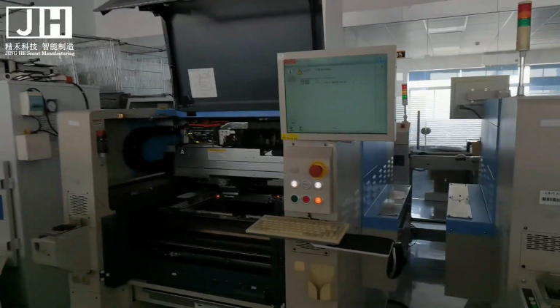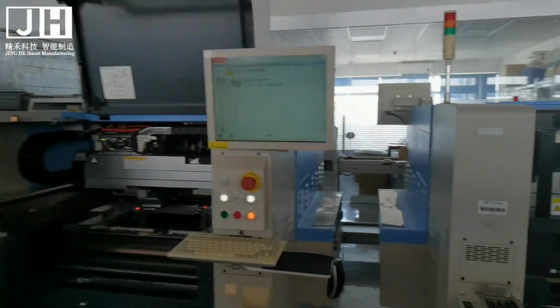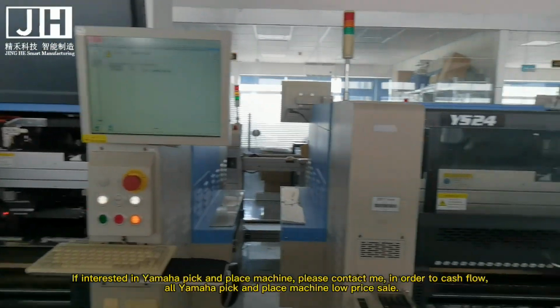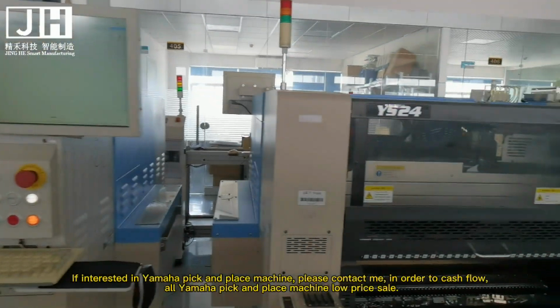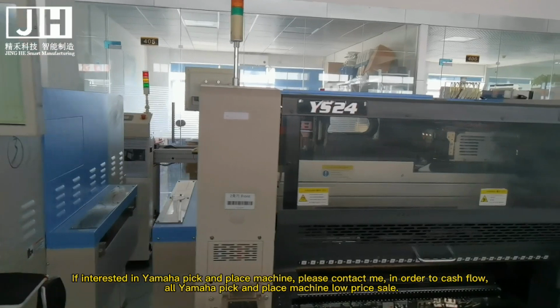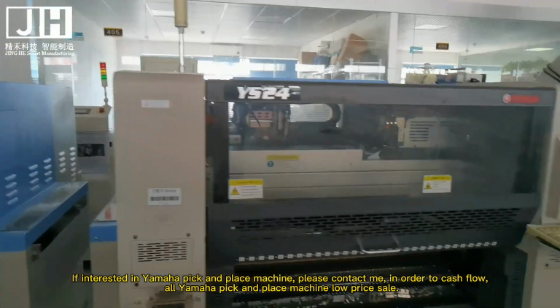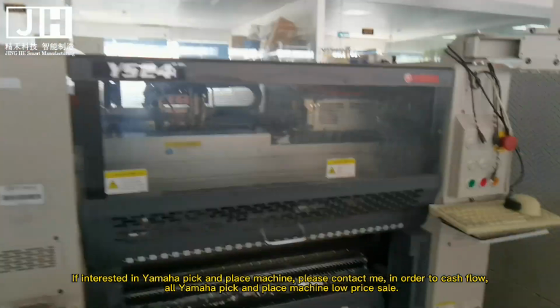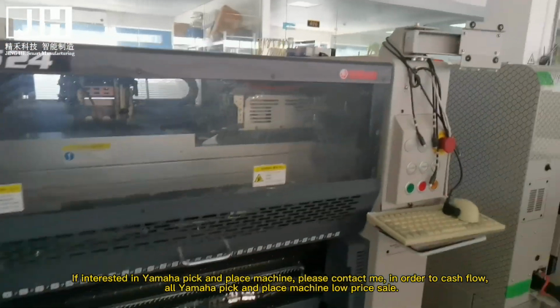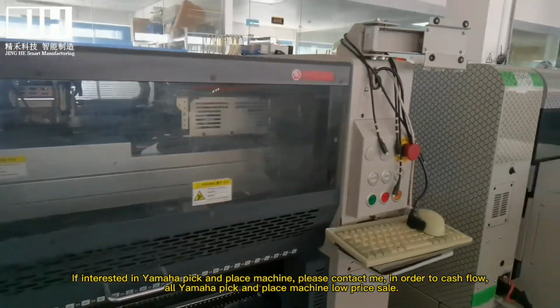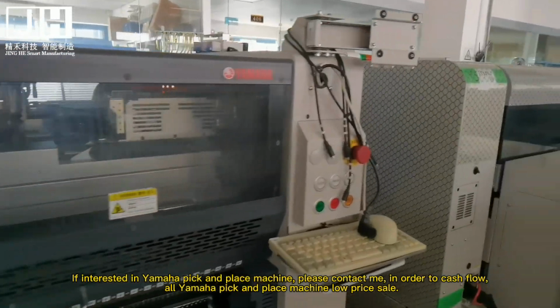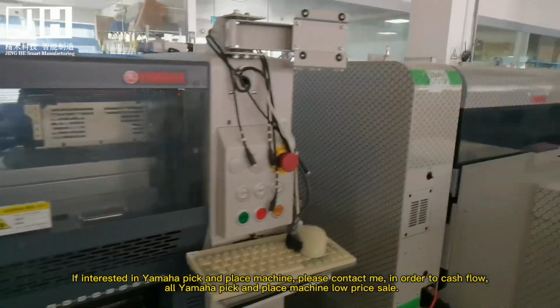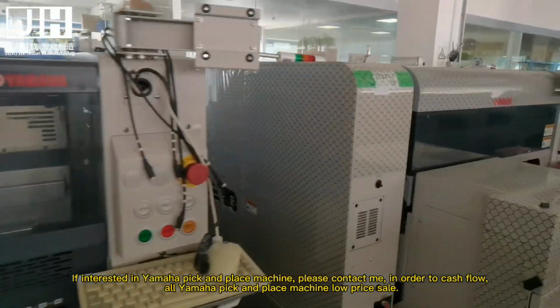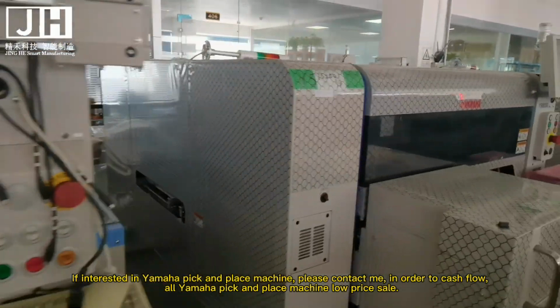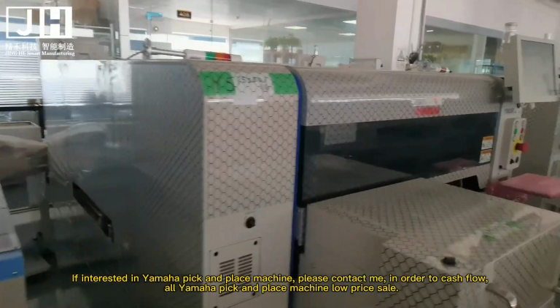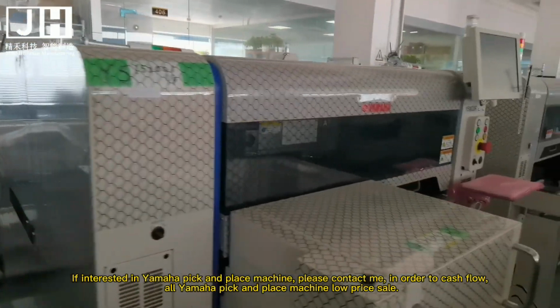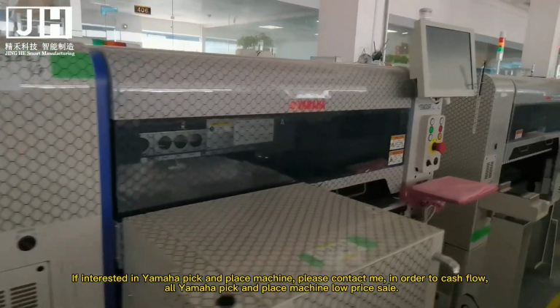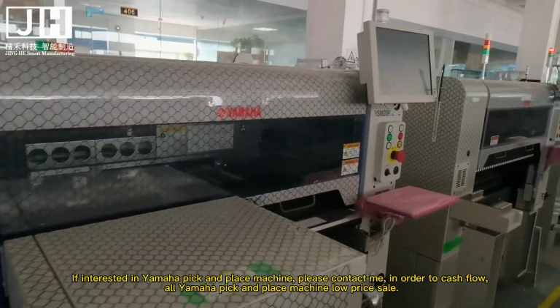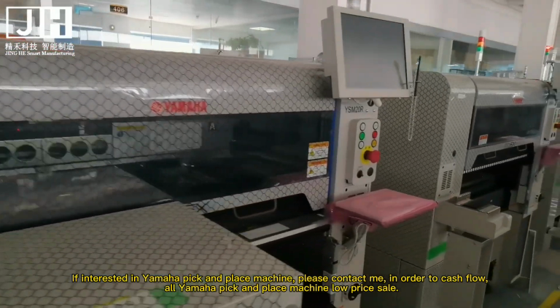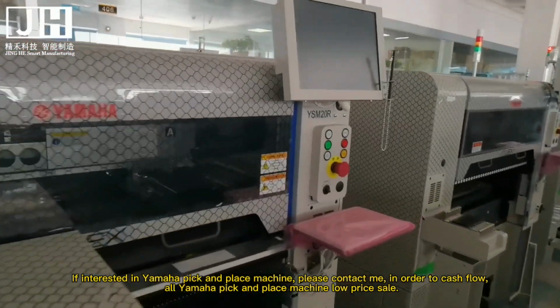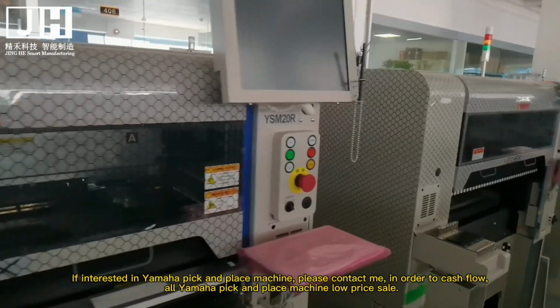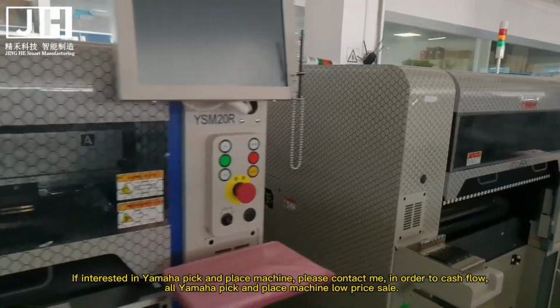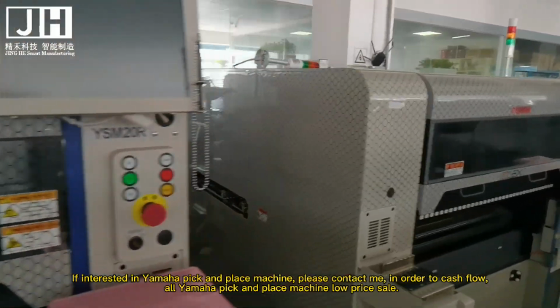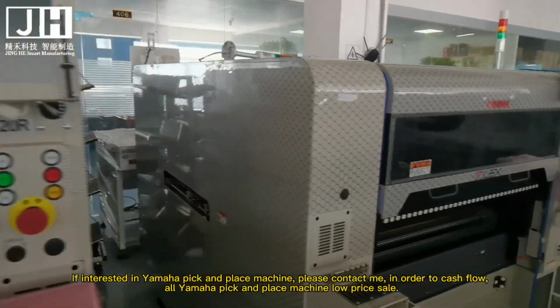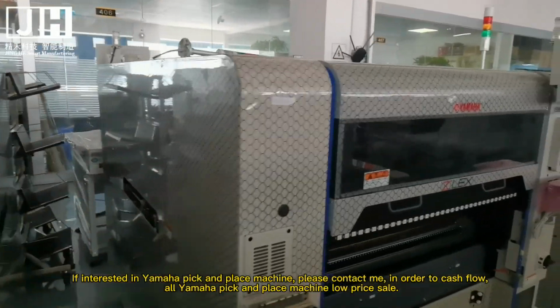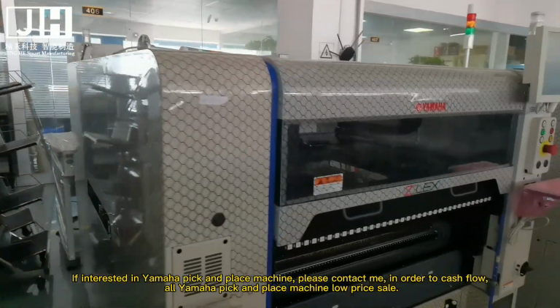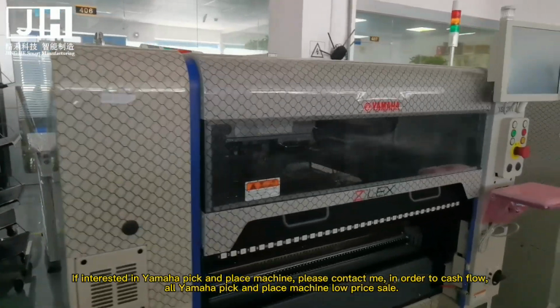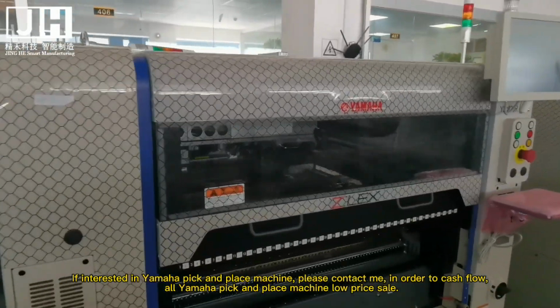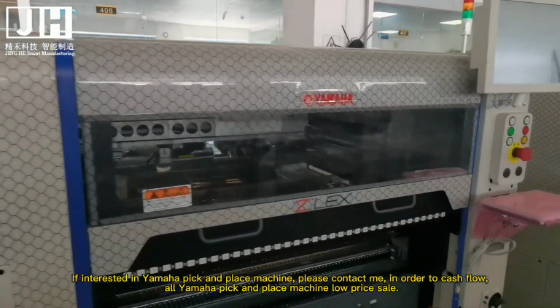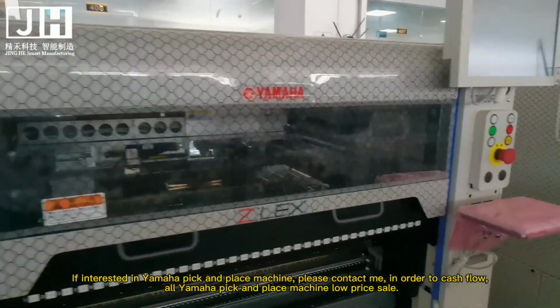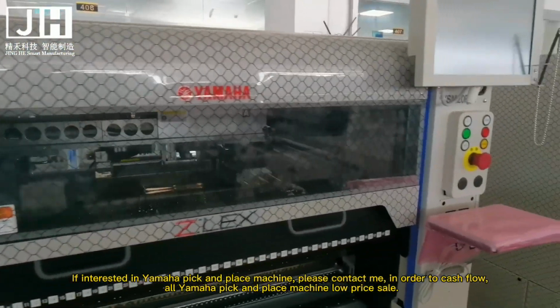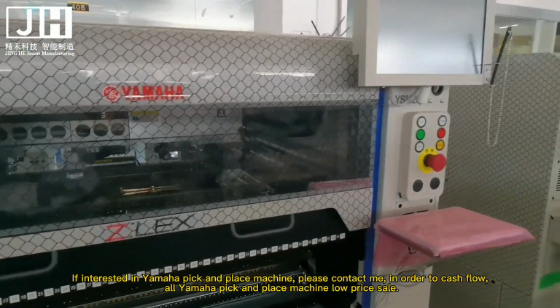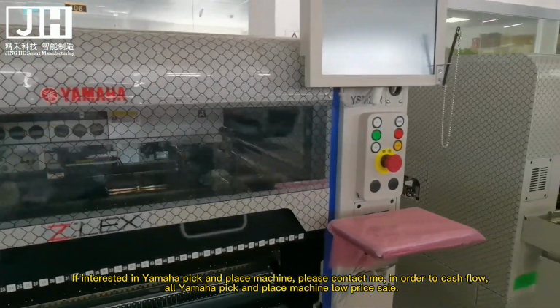If interested in Yamaha pick and place machines, please contact me. In order to support cash flow, all Yamaha pick and place machines are on low price sale.